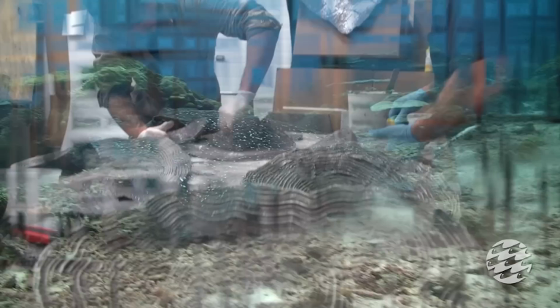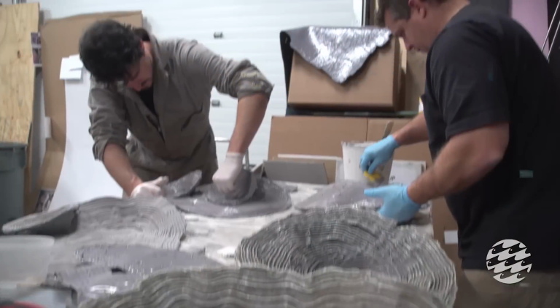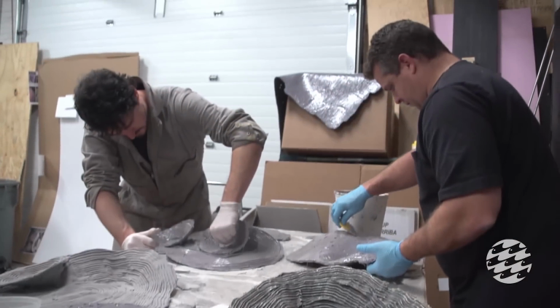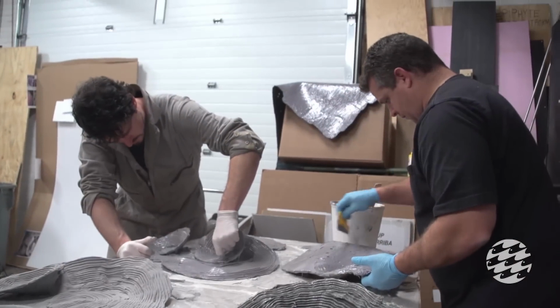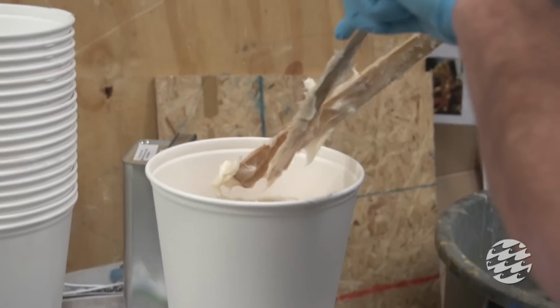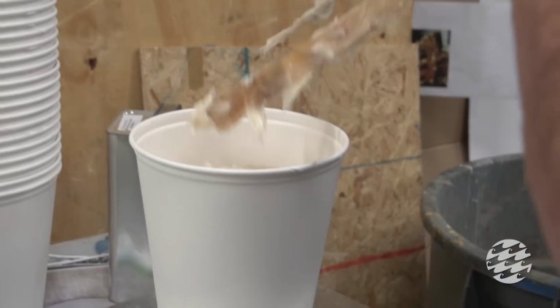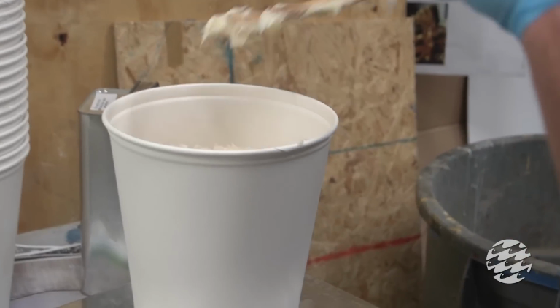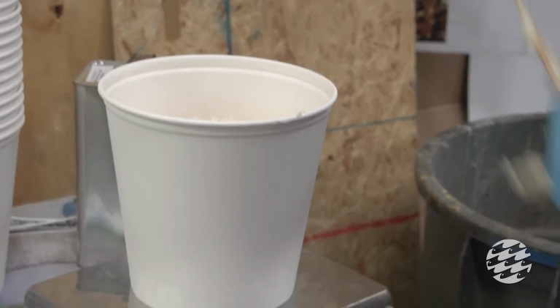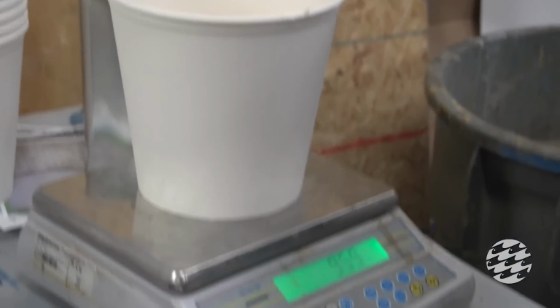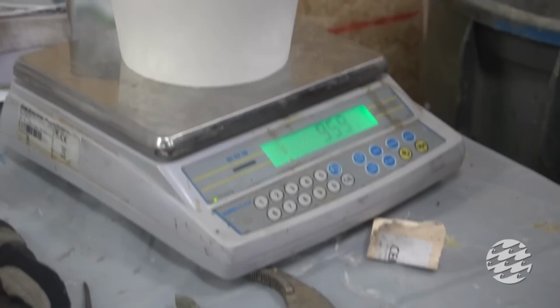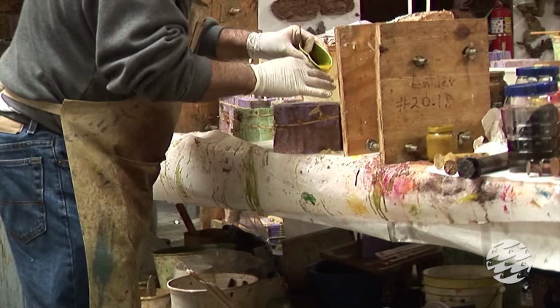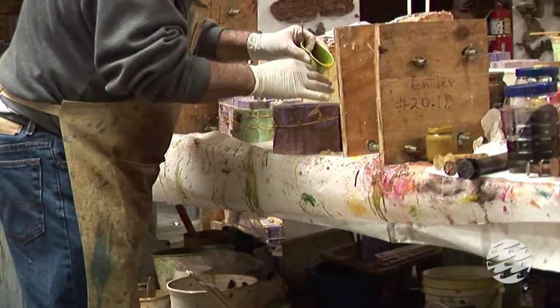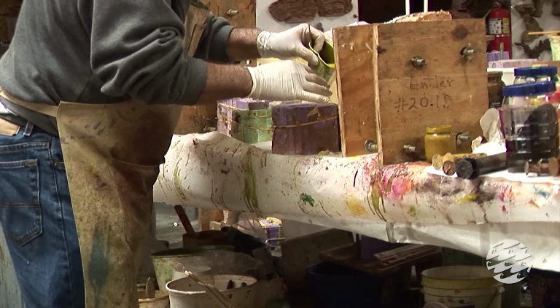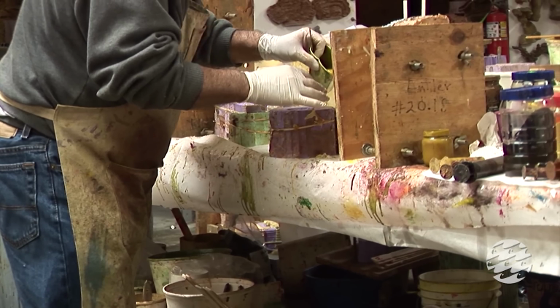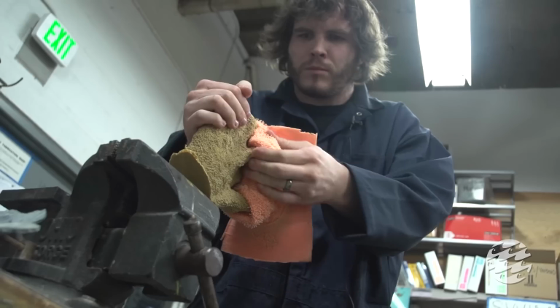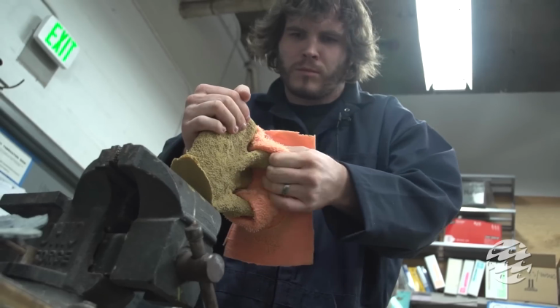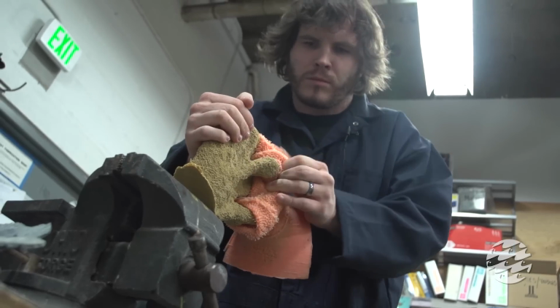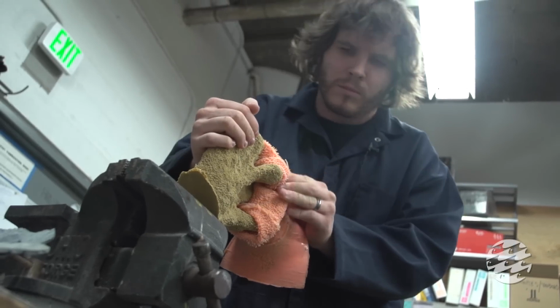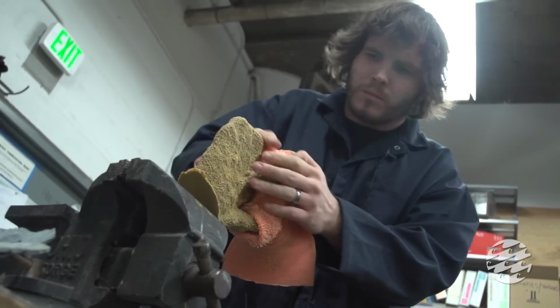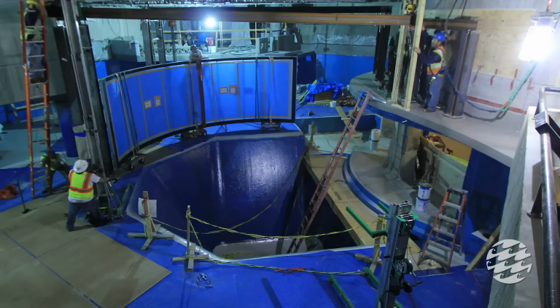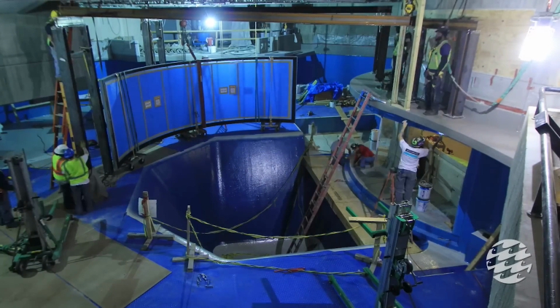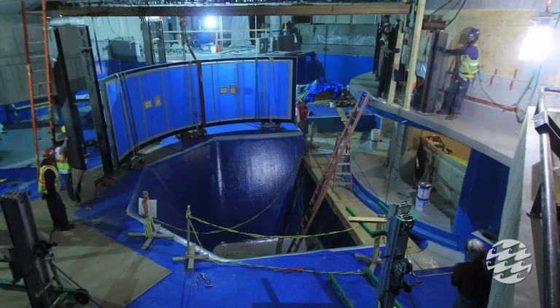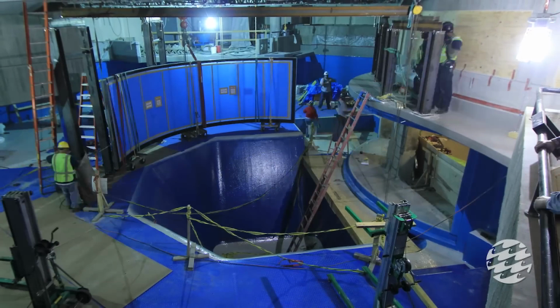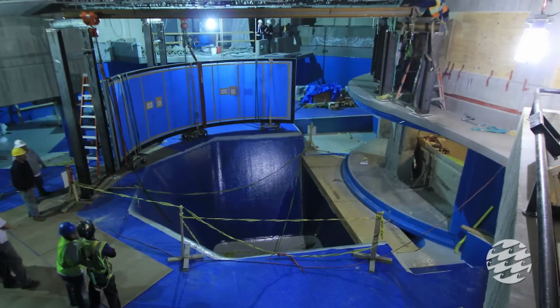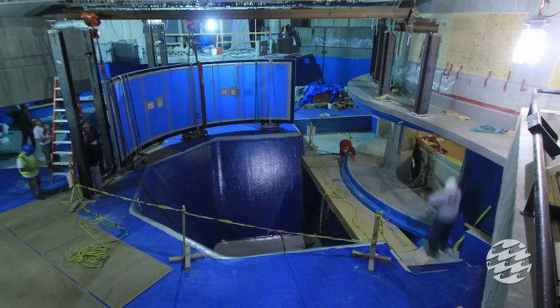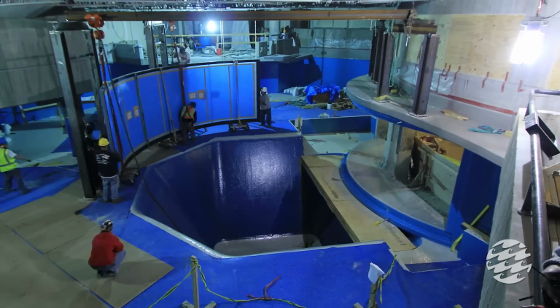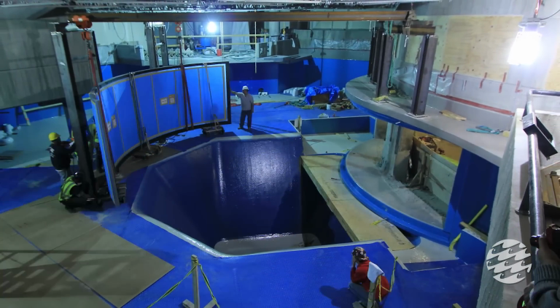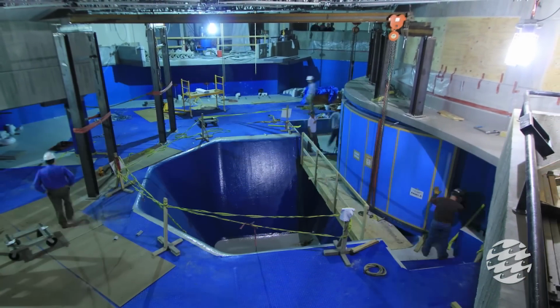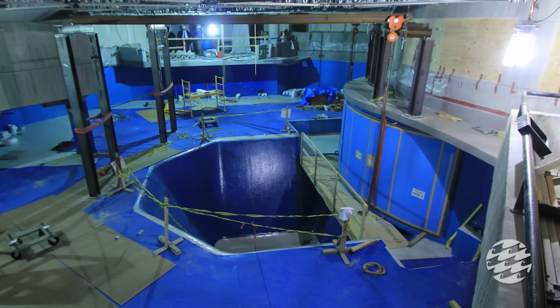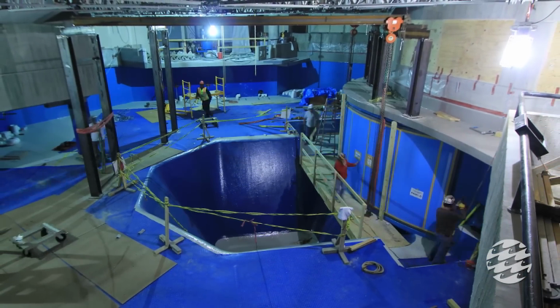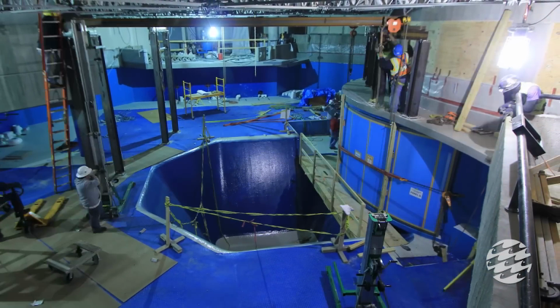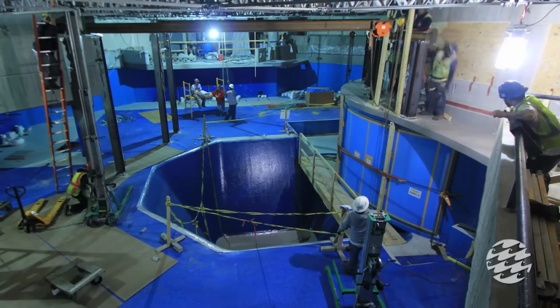Behind the scenes, it's the place where science and art come together in the process of designing and building habitat for living exhibits. While the construction crew was busy renovating the 260,000-gallon concrete enclosure,